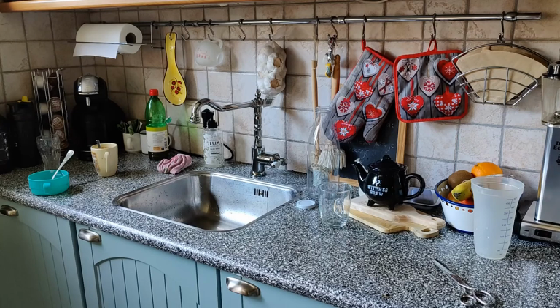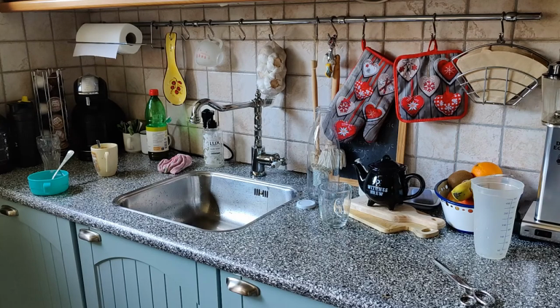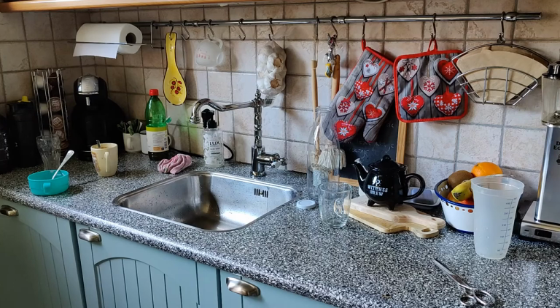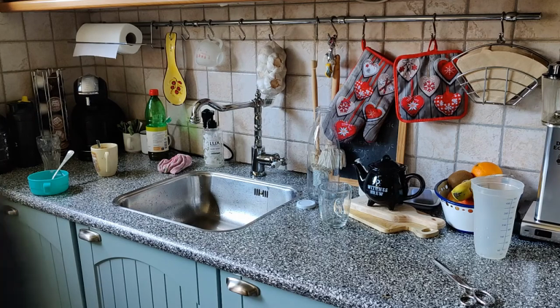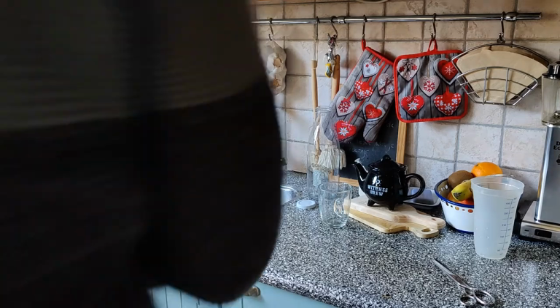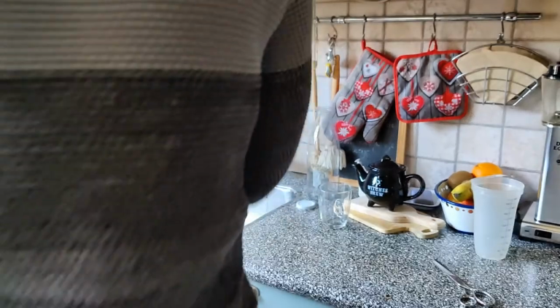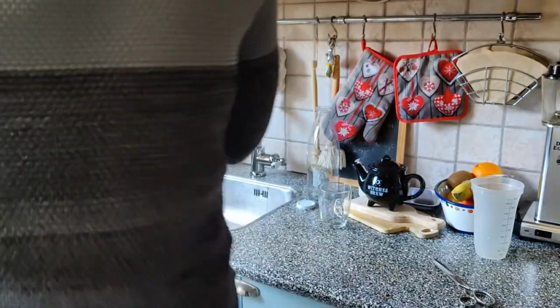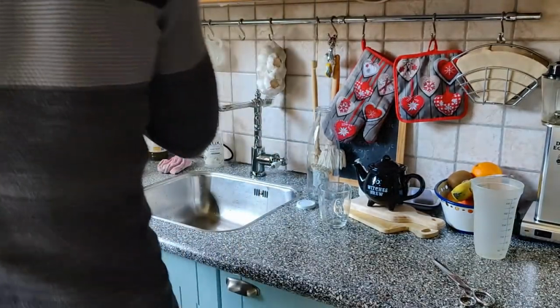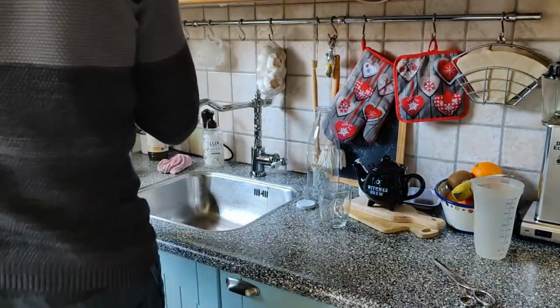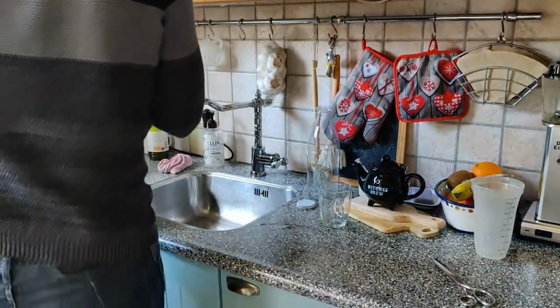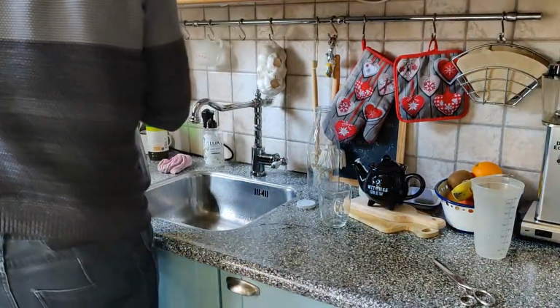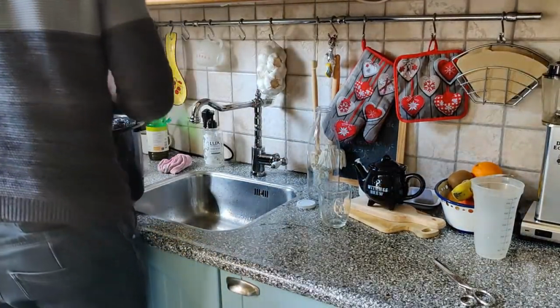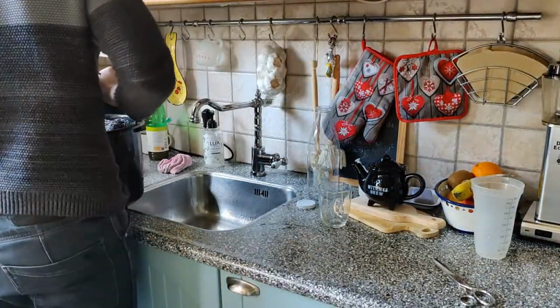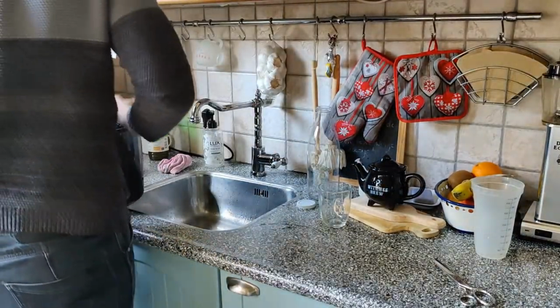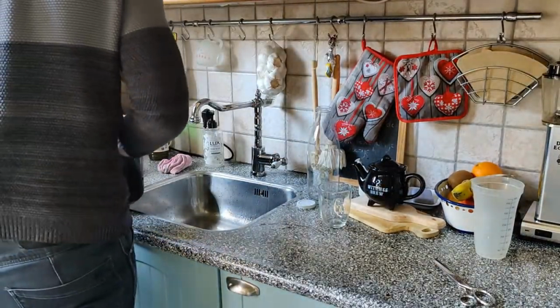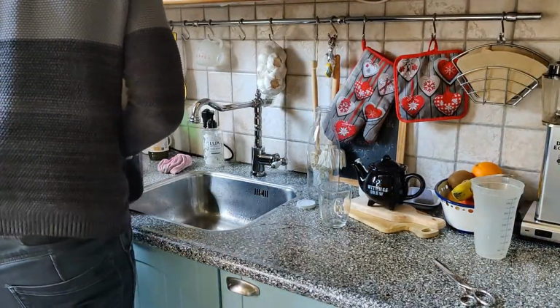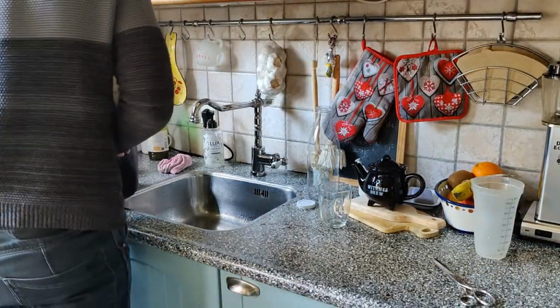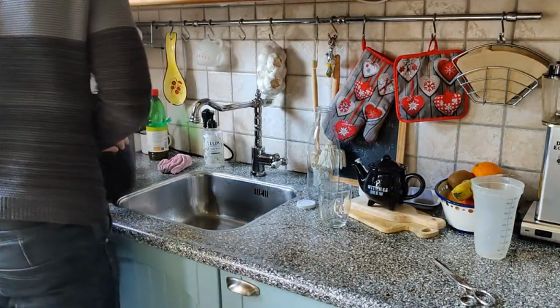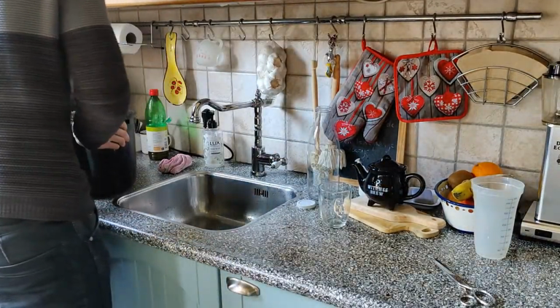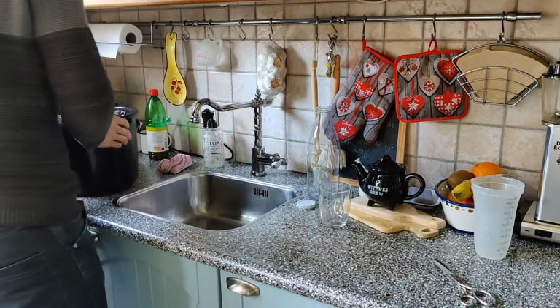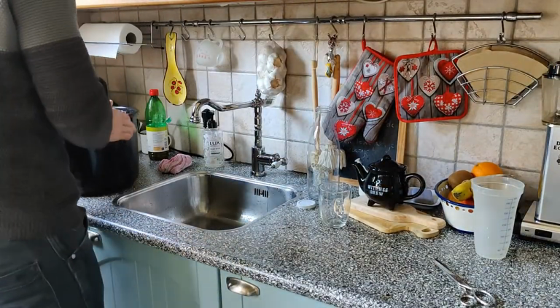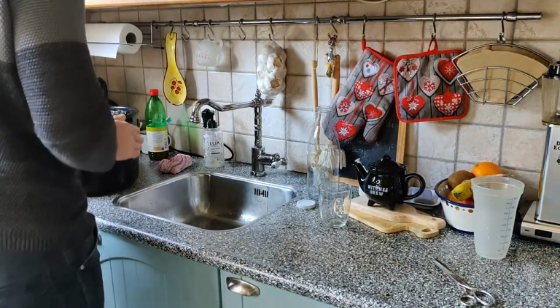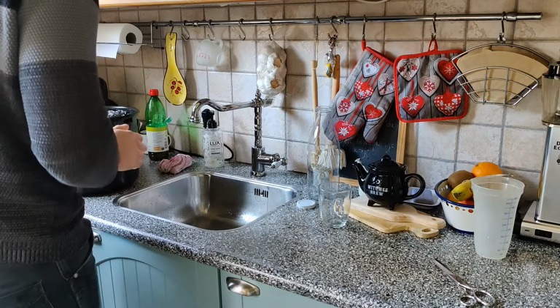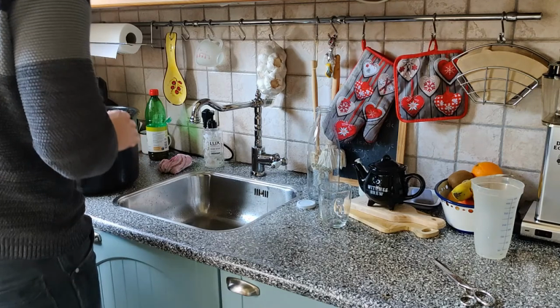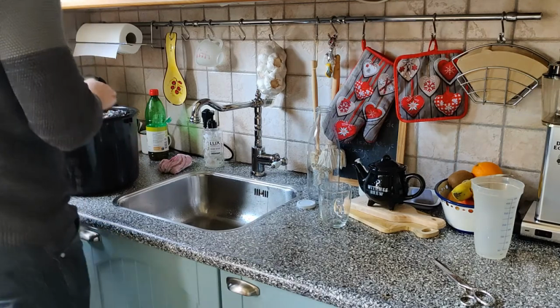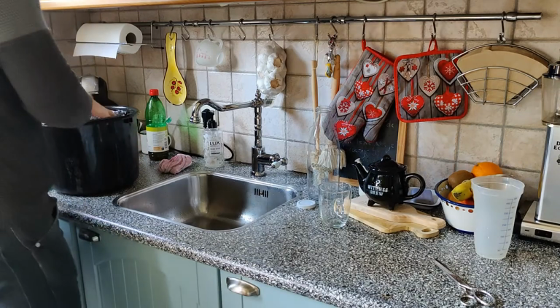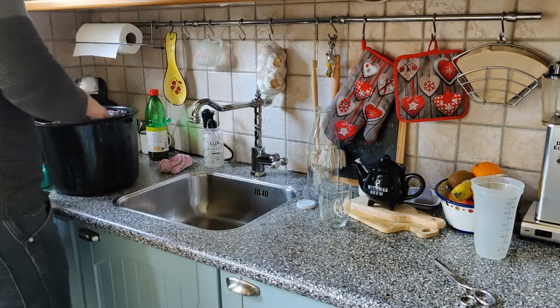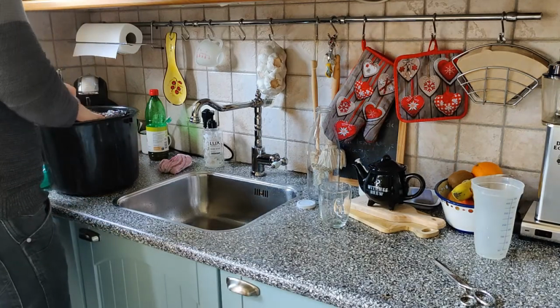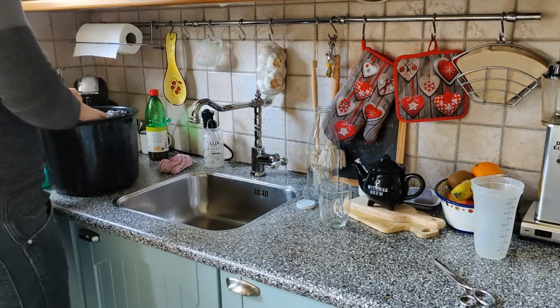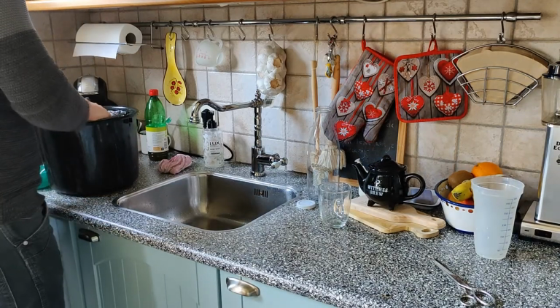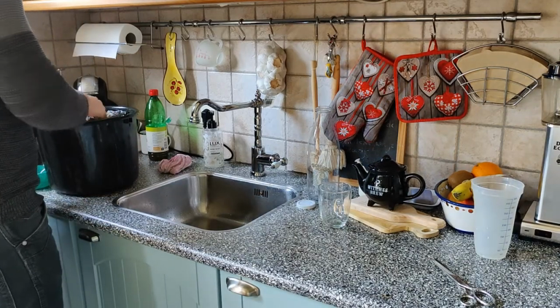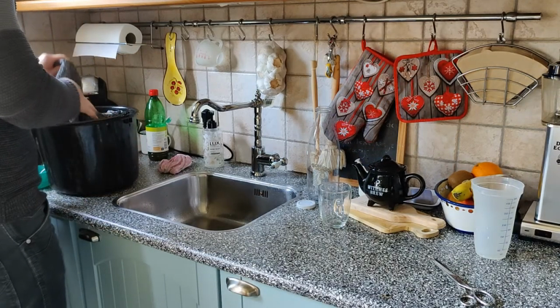Now to clean it in the sink with just some regular water, to get all the degreasing agent off and all the leftover grease as well.